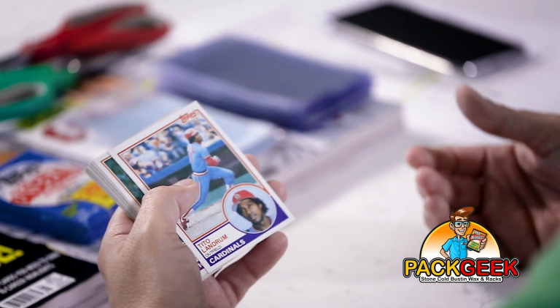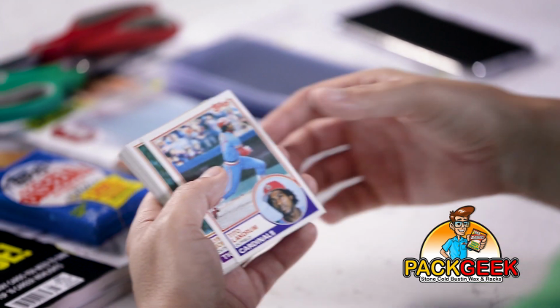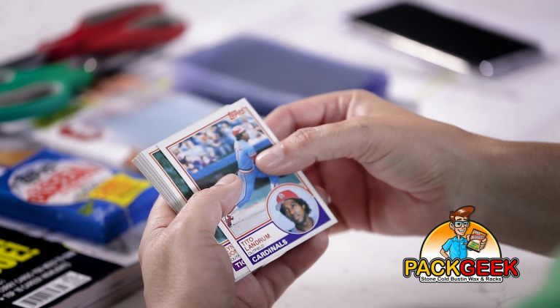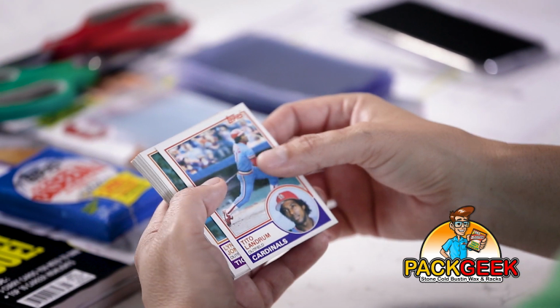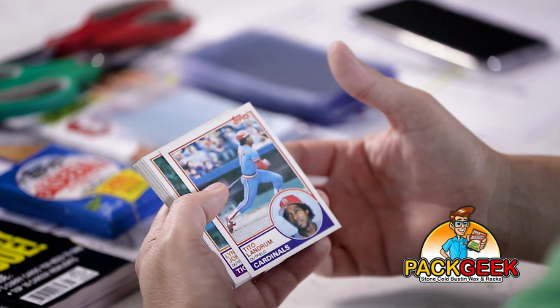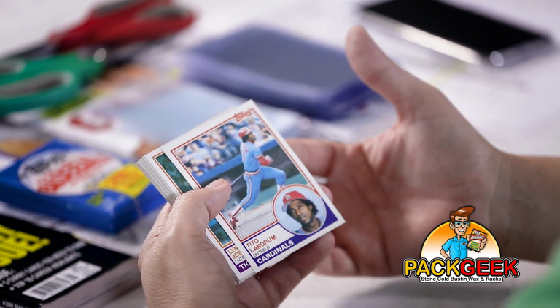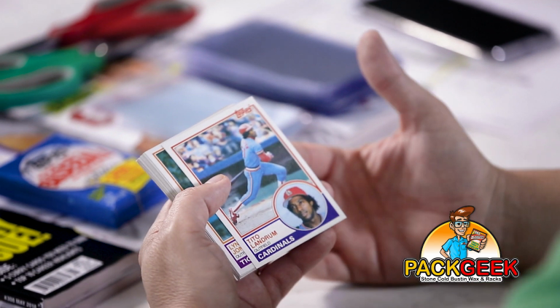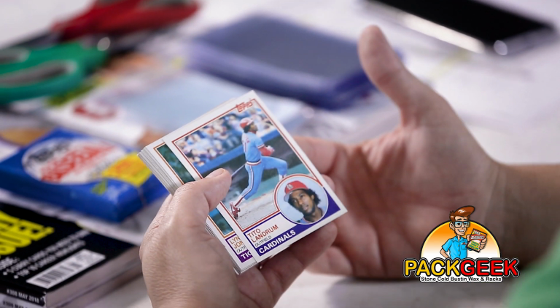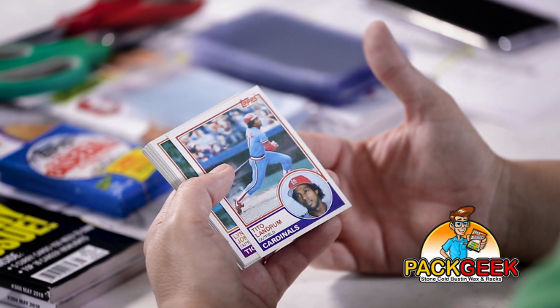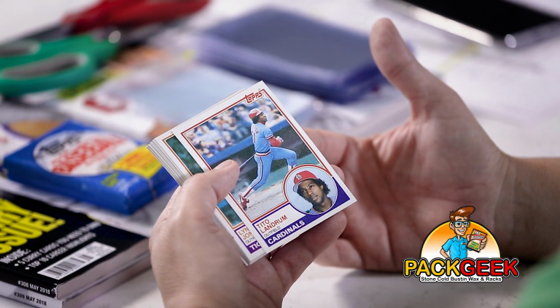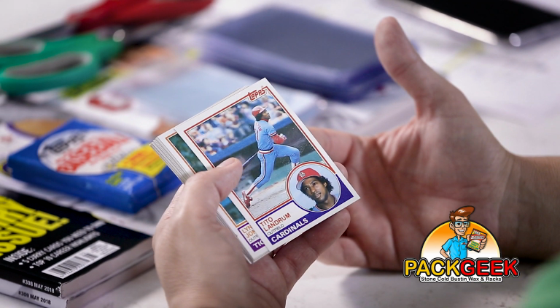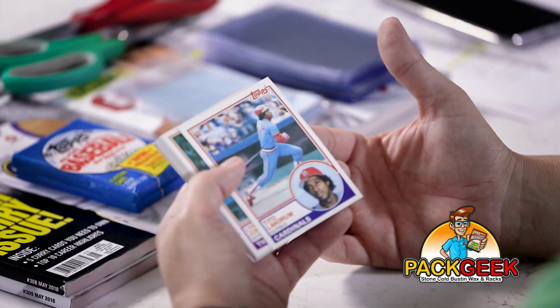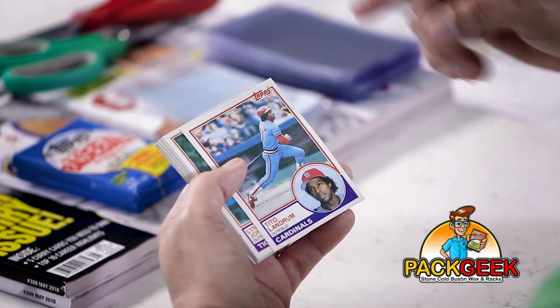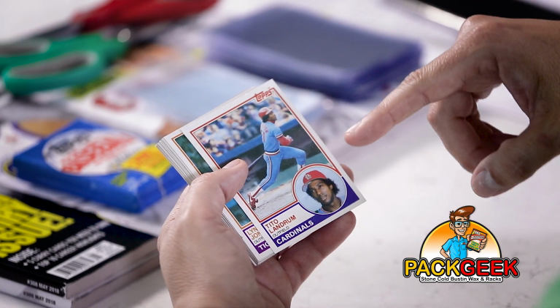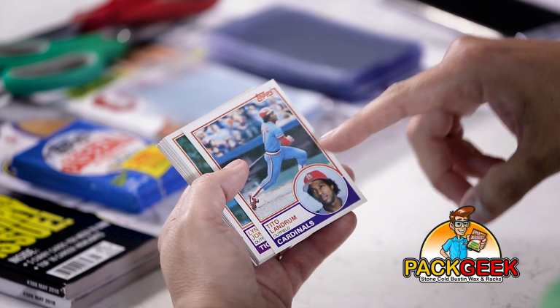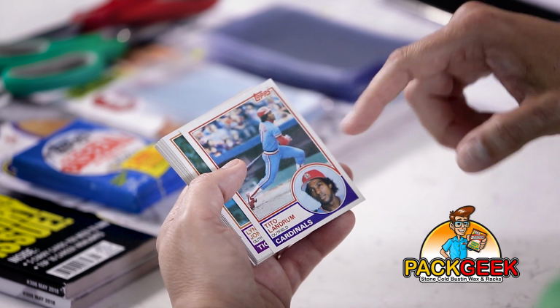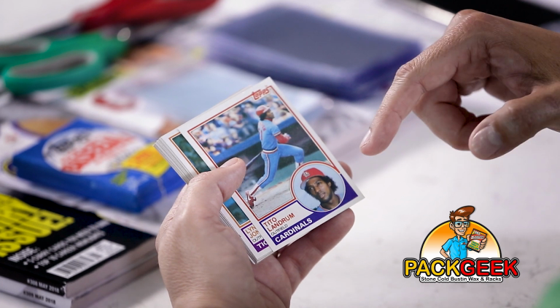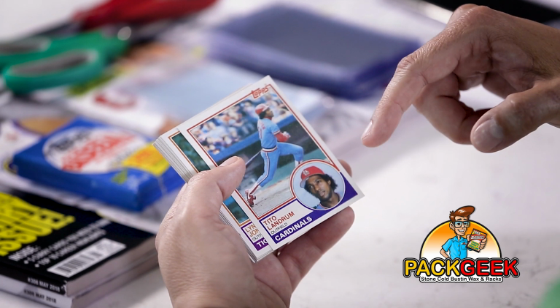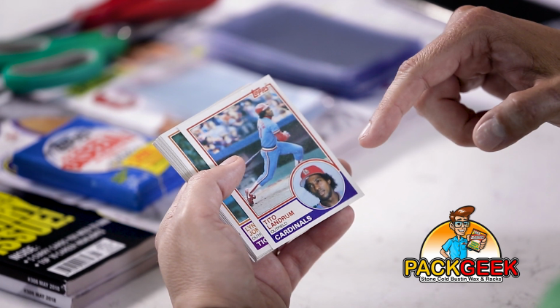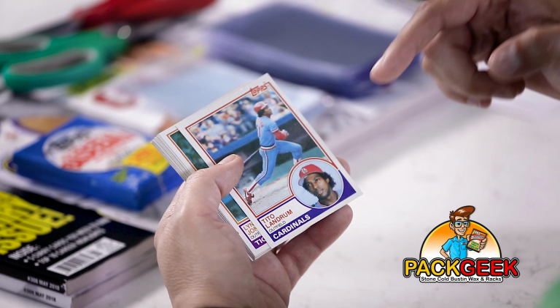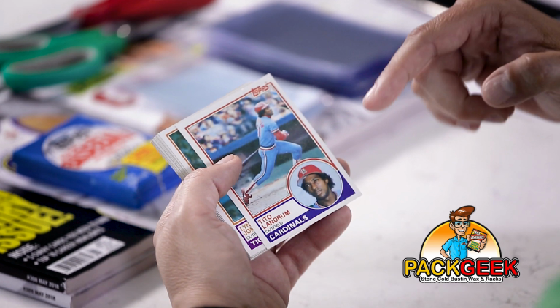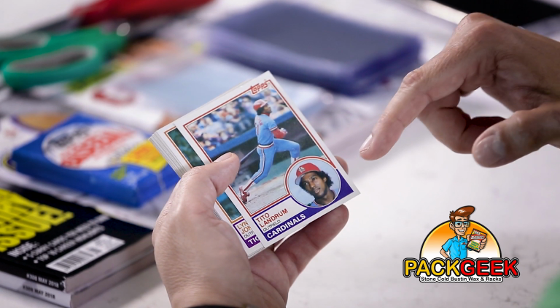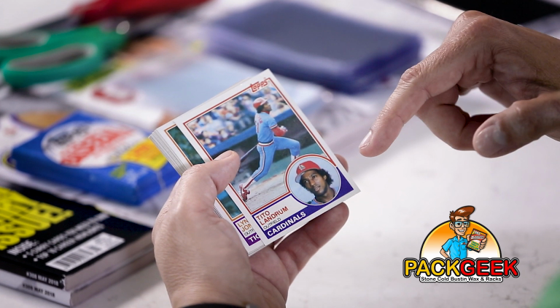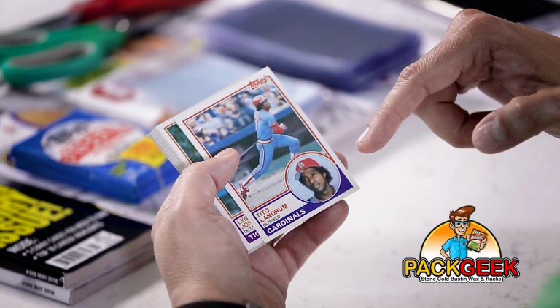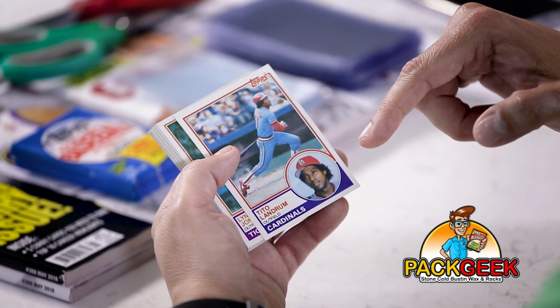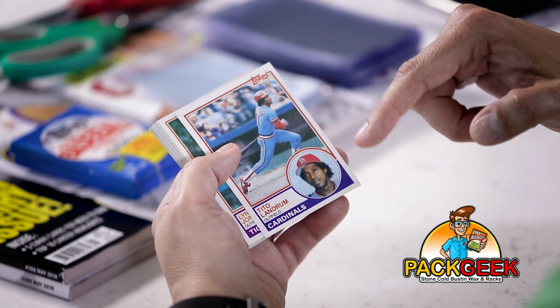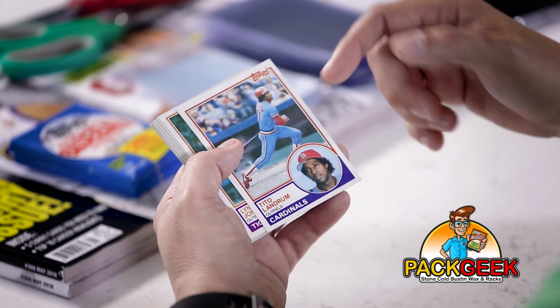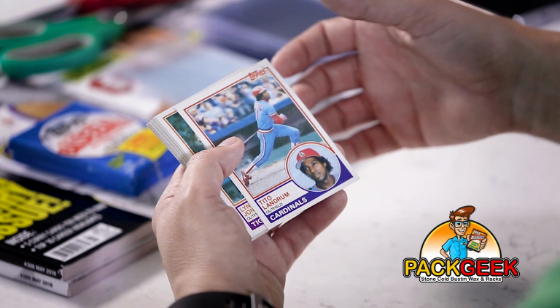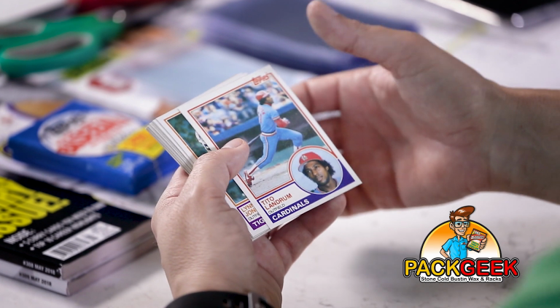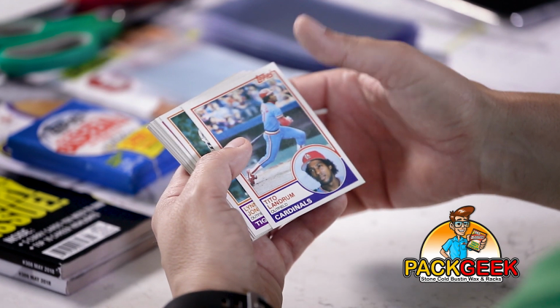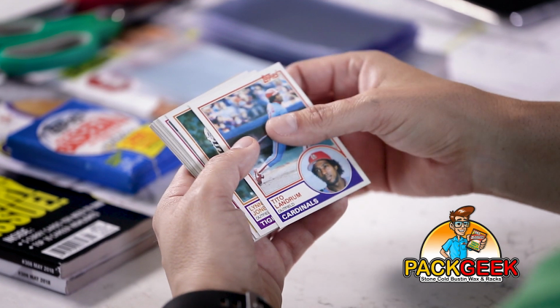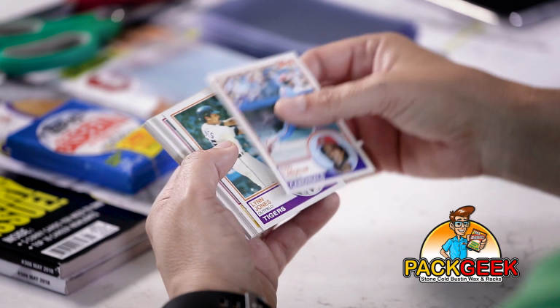These also have kind of that classic 80s design on them with the small picture, like a close-up headshot of the player and then their action shot.